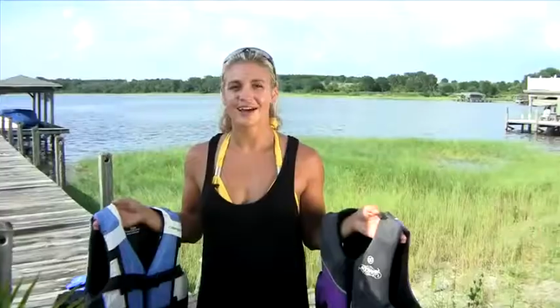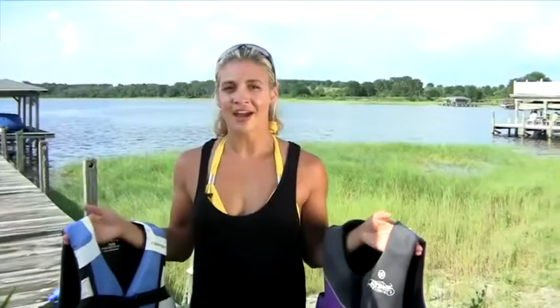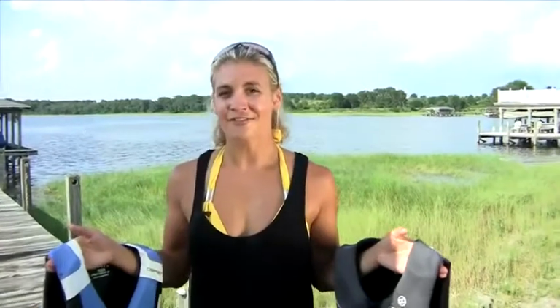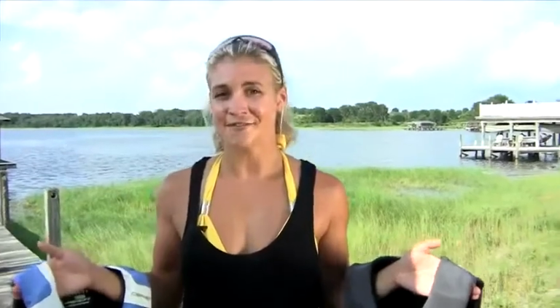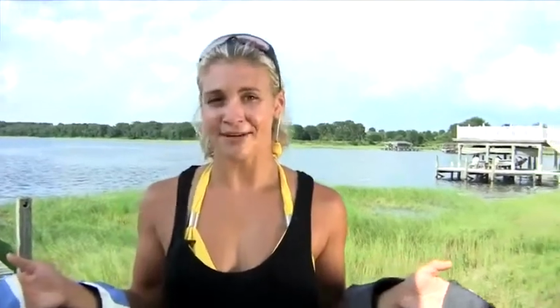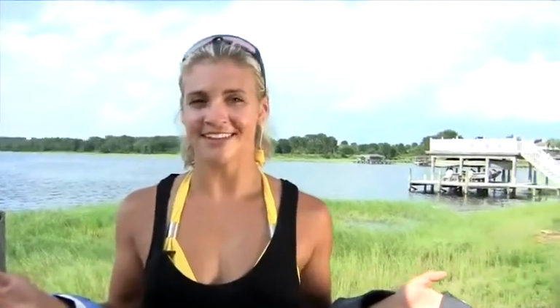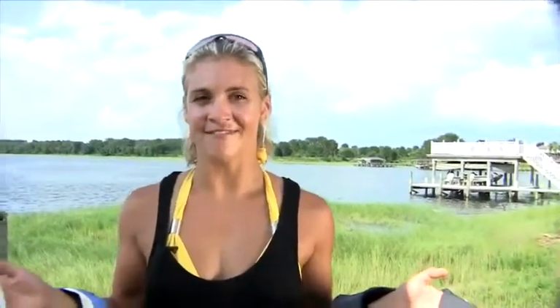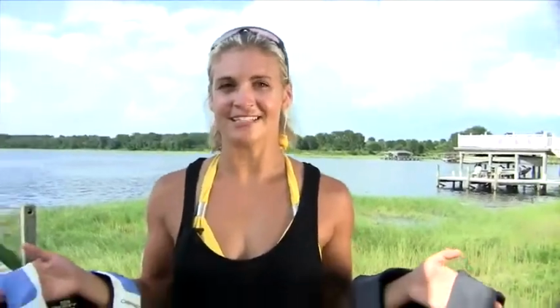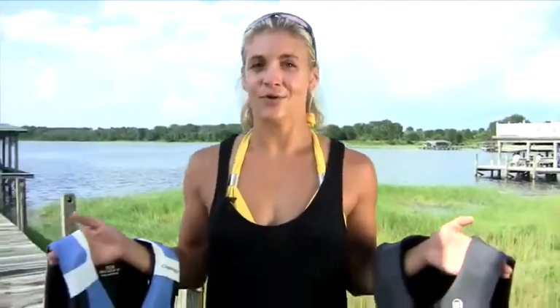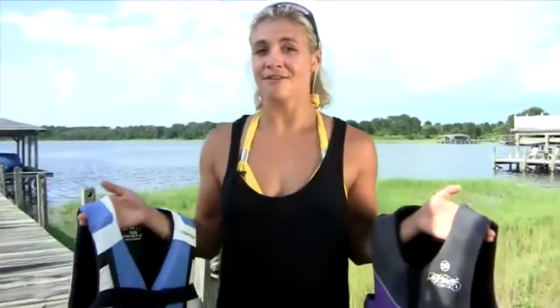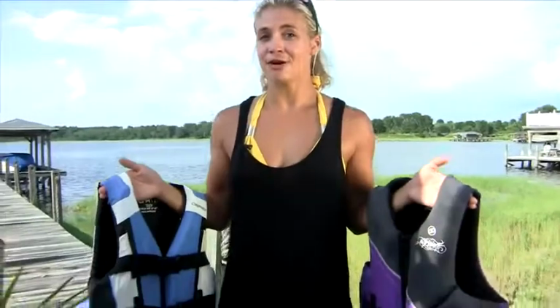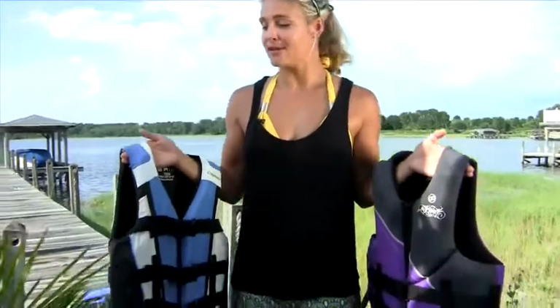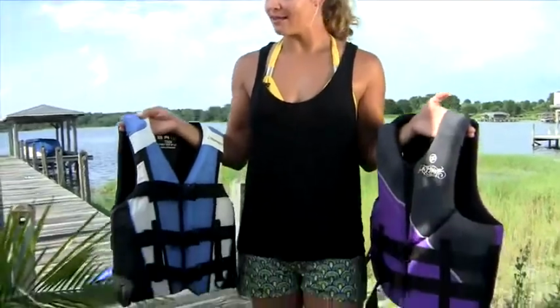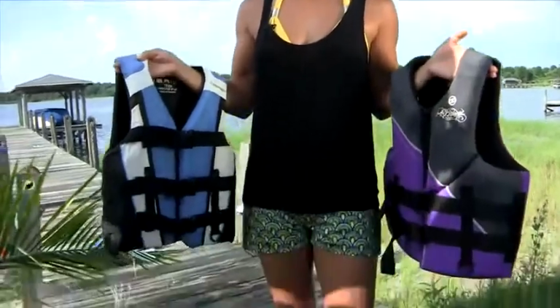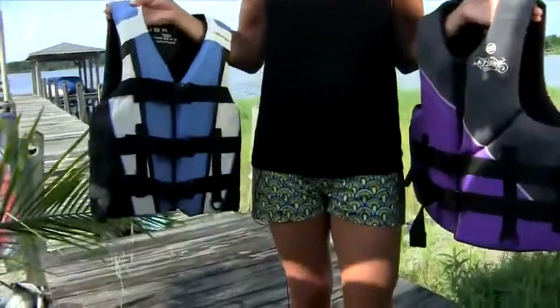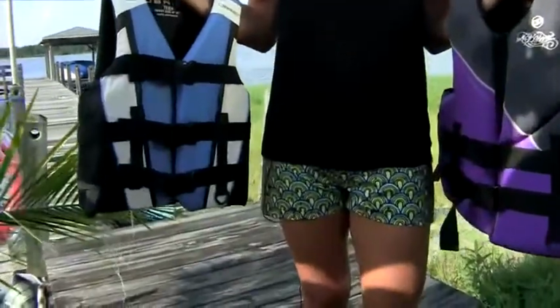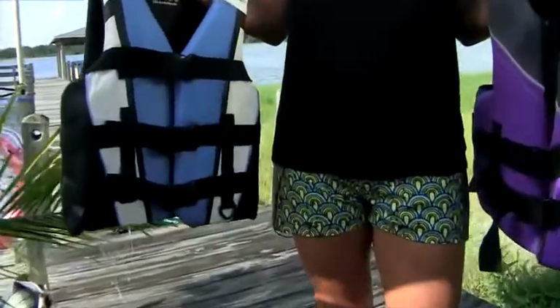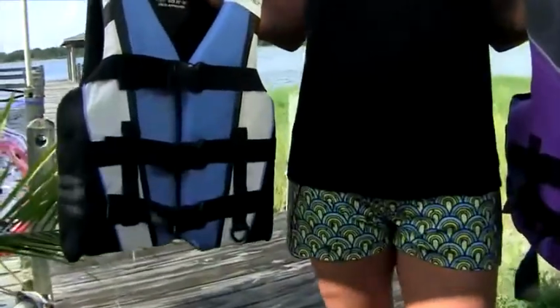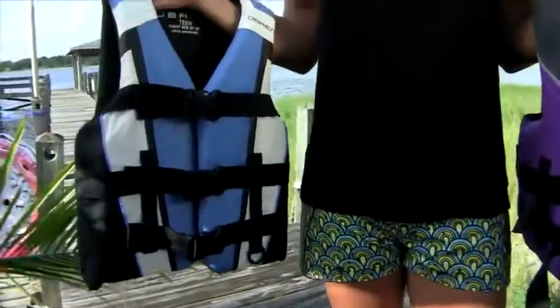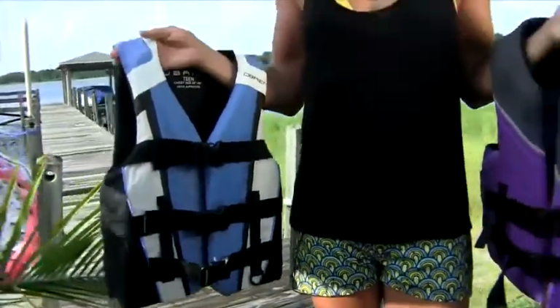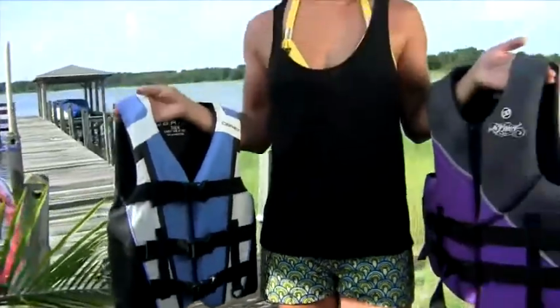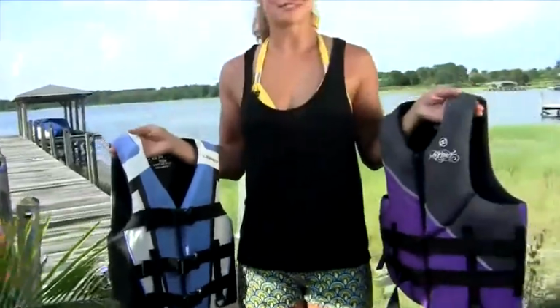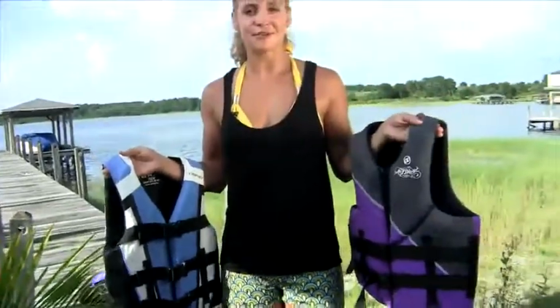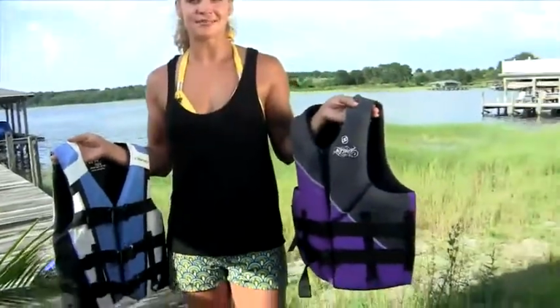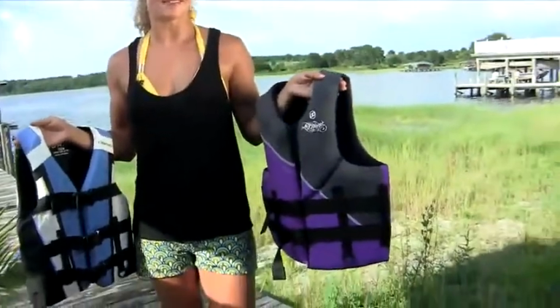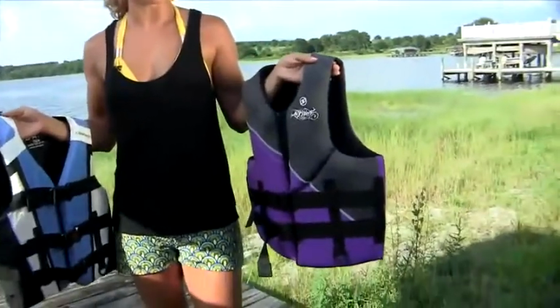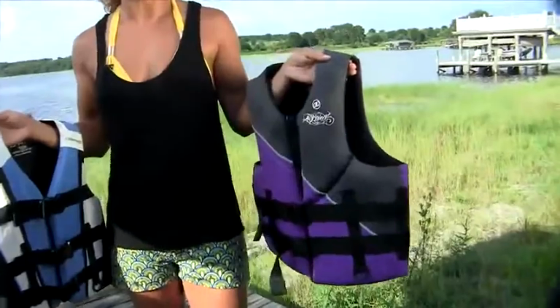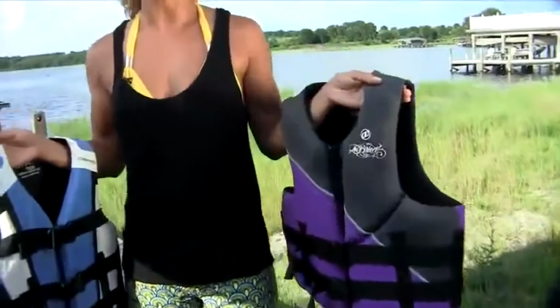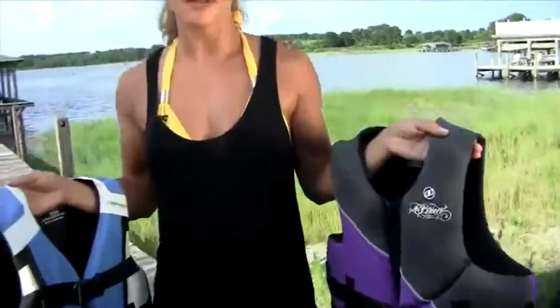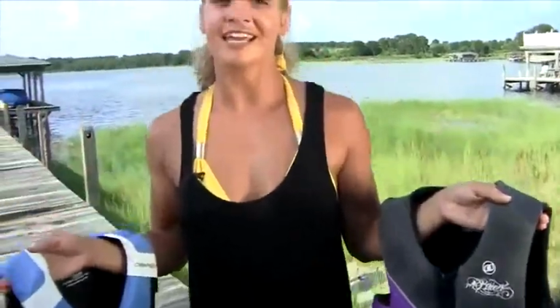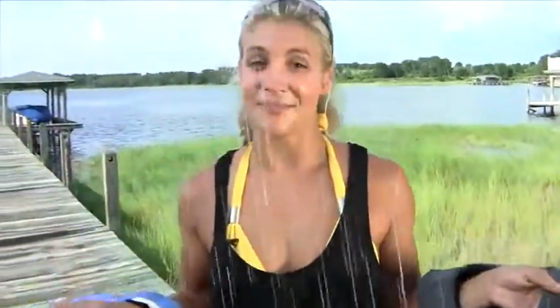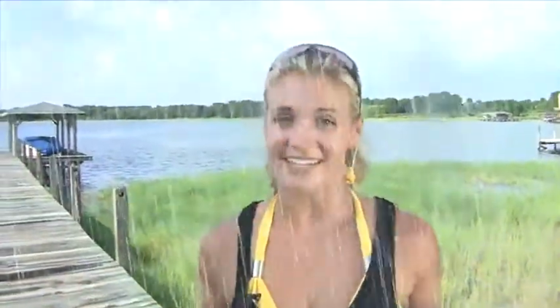O'Brien offers different fabrics in their line of vests. We have an affordable nylon vest great for recreational boaters, and for our water sports enthusiasts we have a softer, more form-fitting neoprene vest.